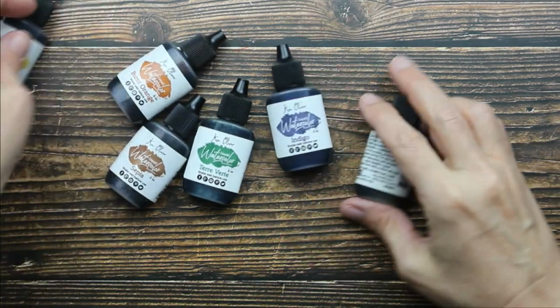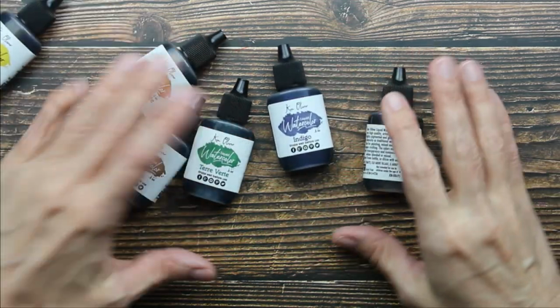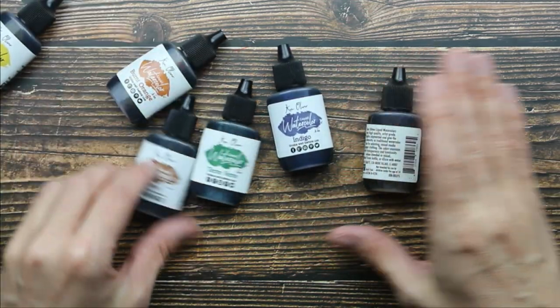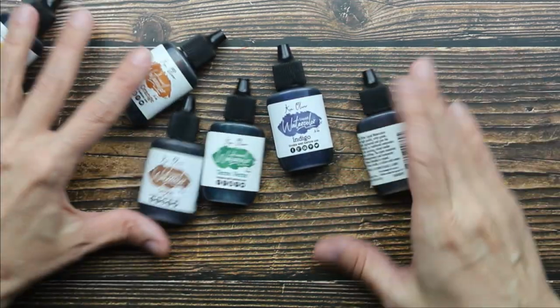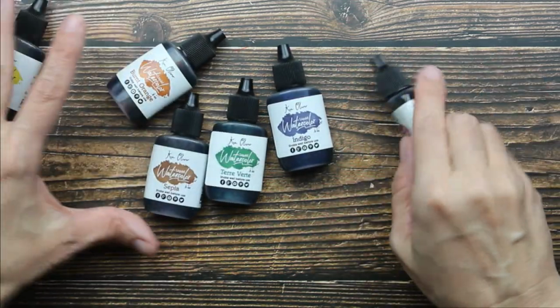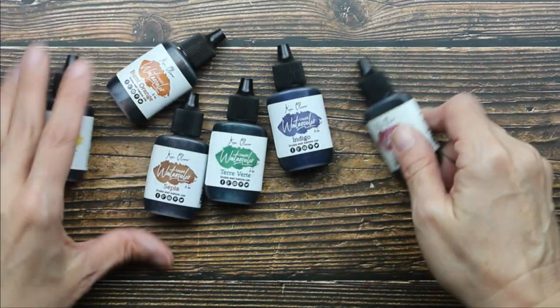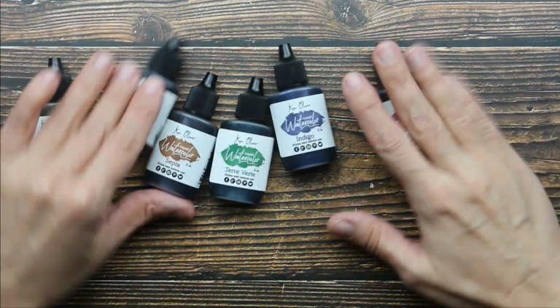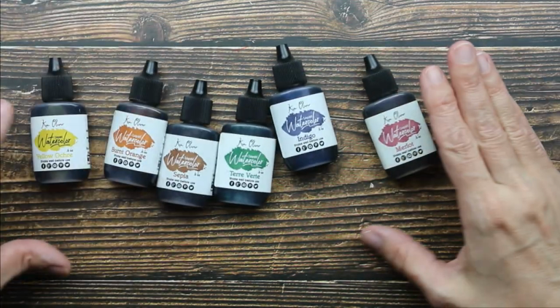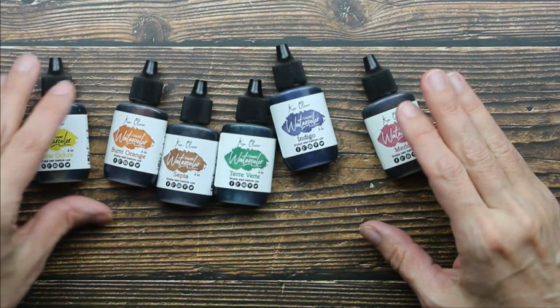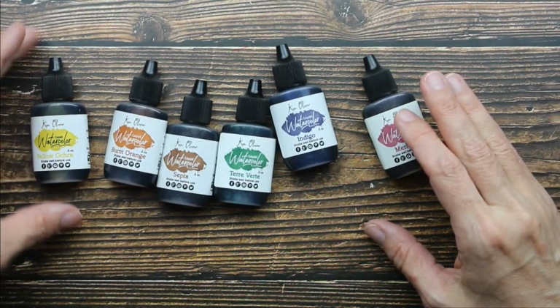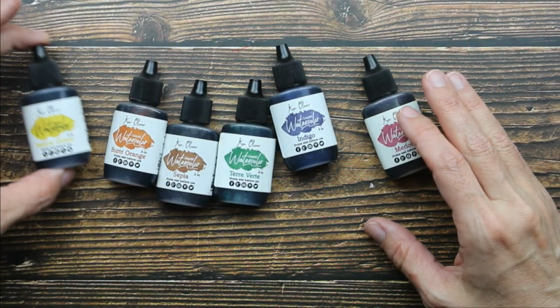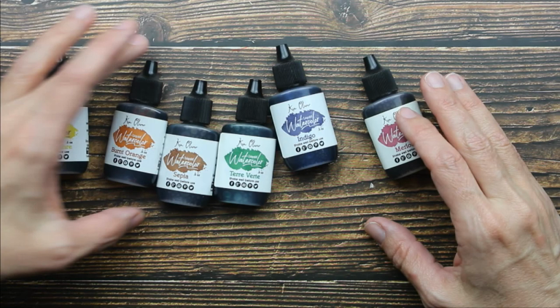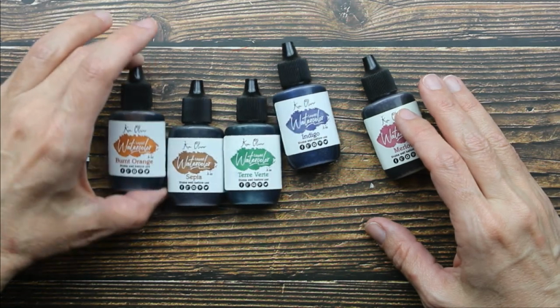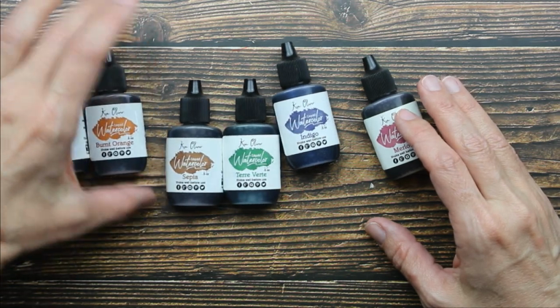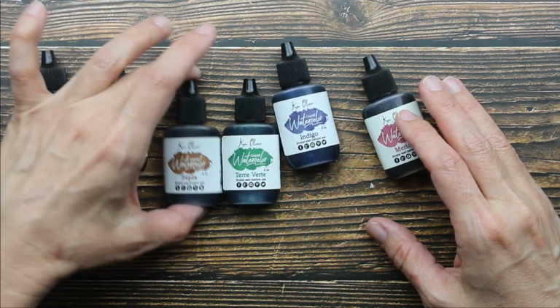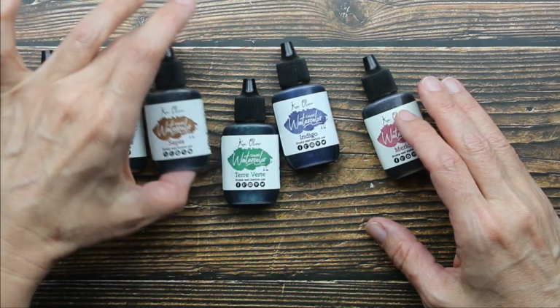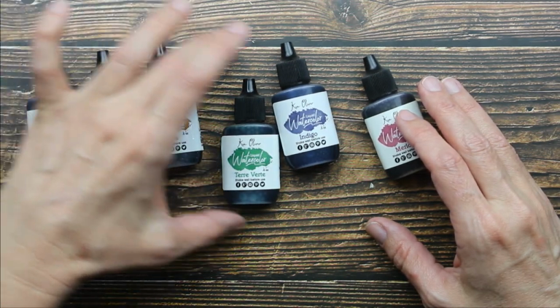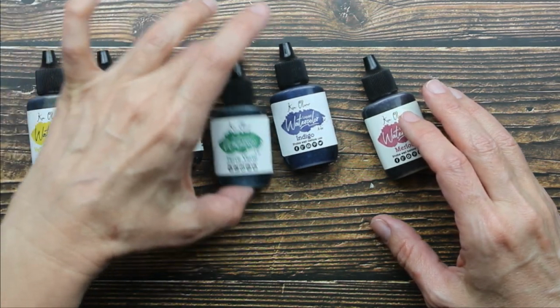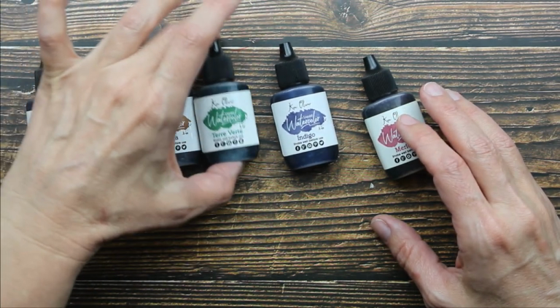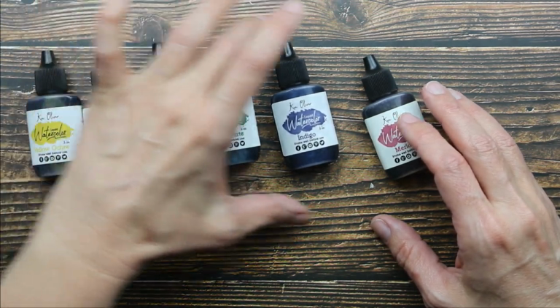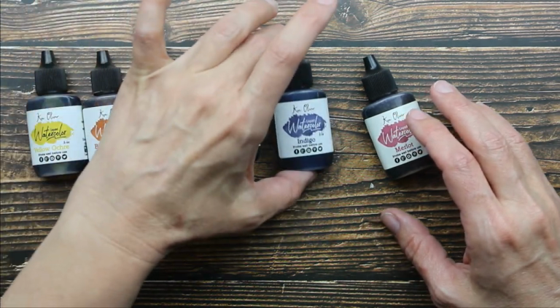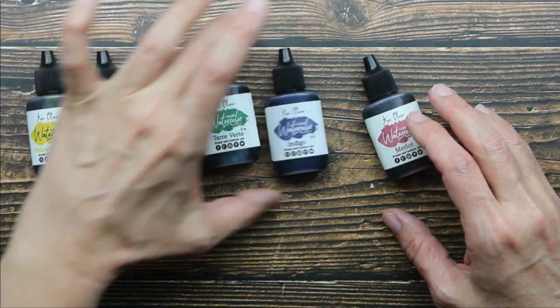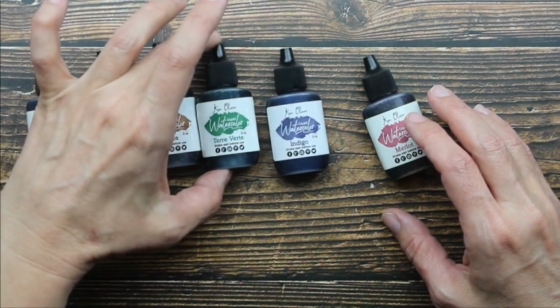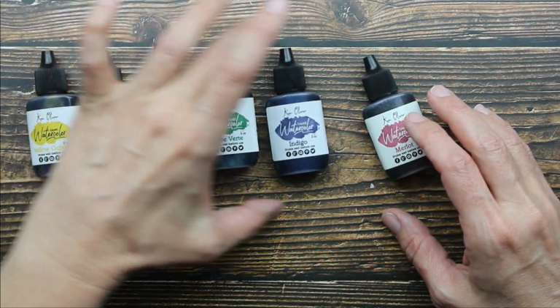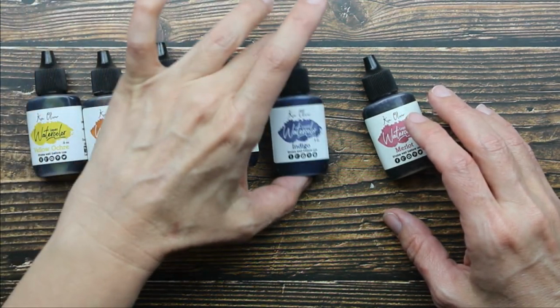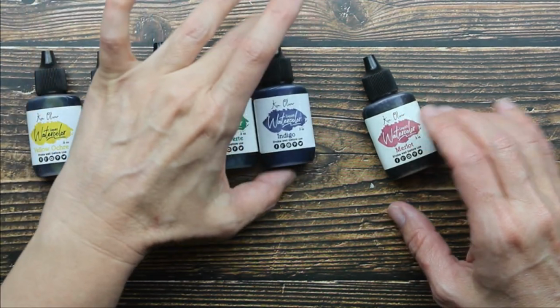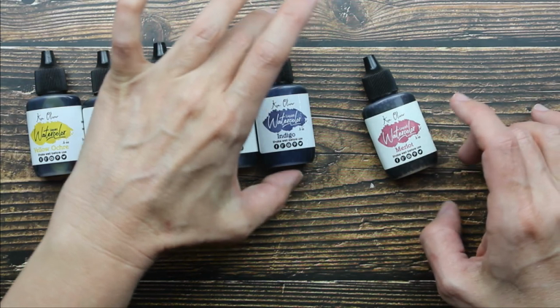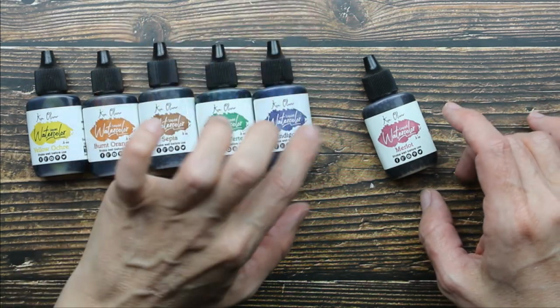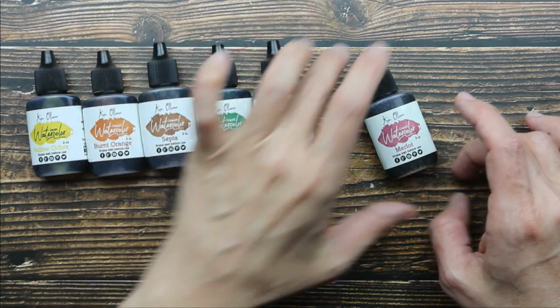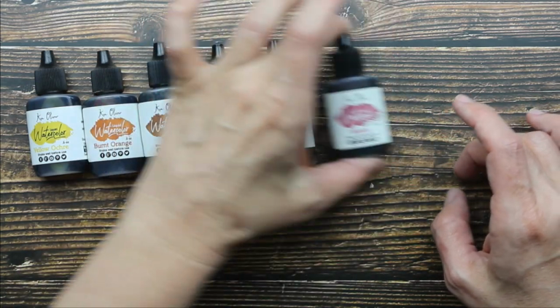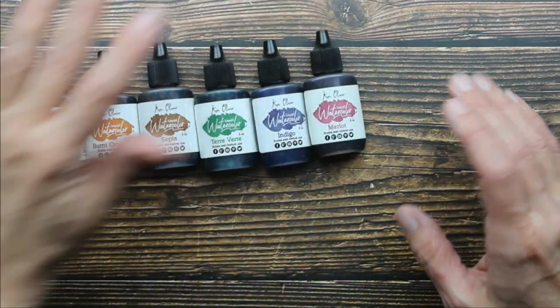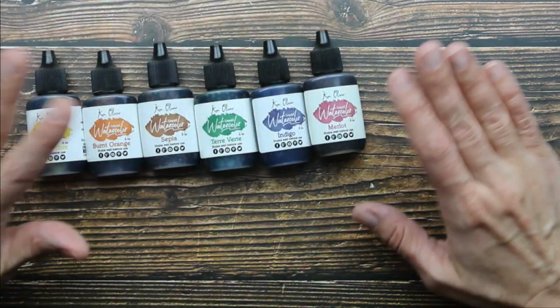Okay, so here are our six colors. We have Yellow Ochre, Burnt Orange, Sepia, Terra Verde, which is our green, Indigo and Merlot.